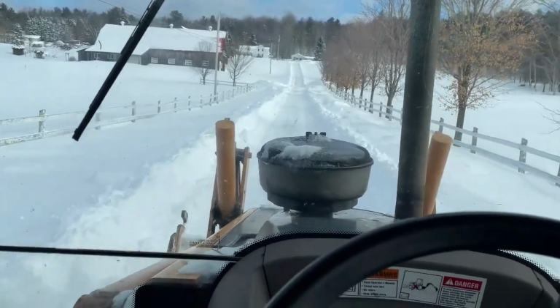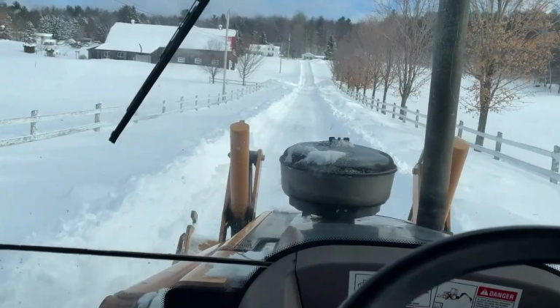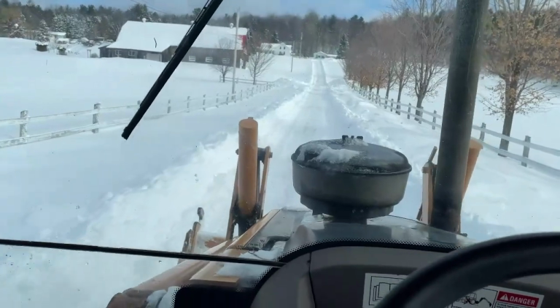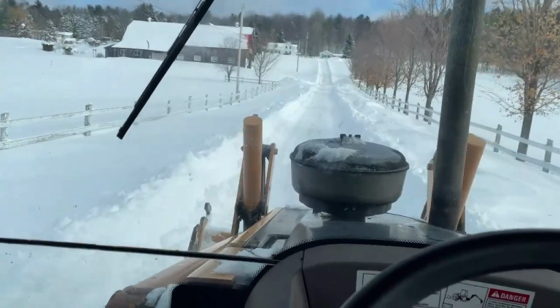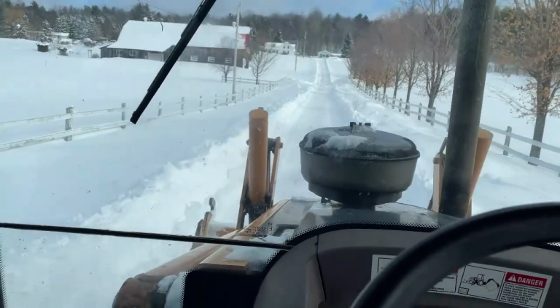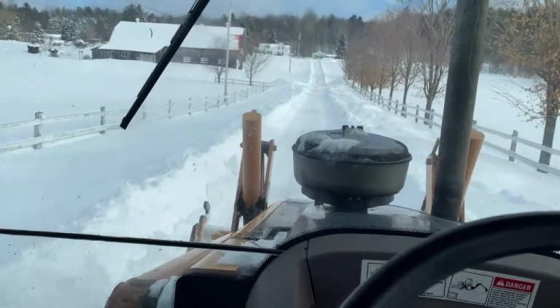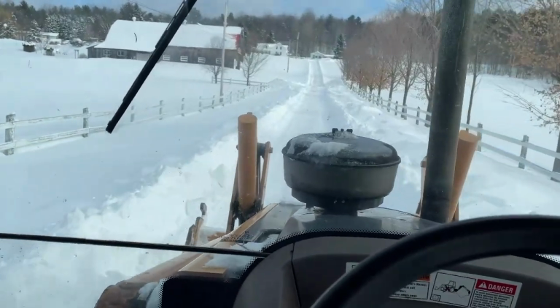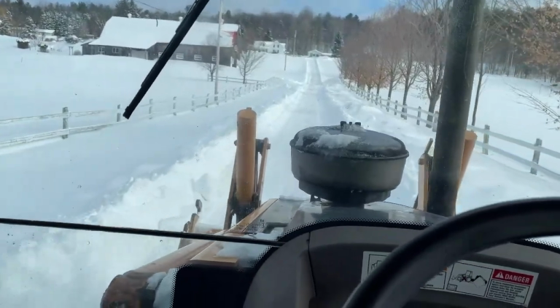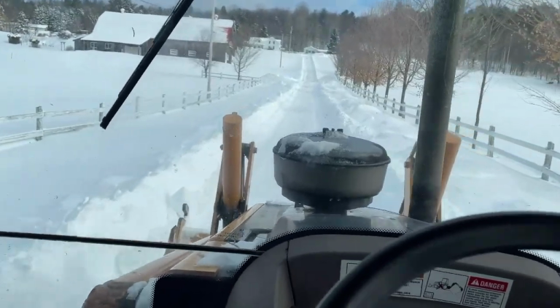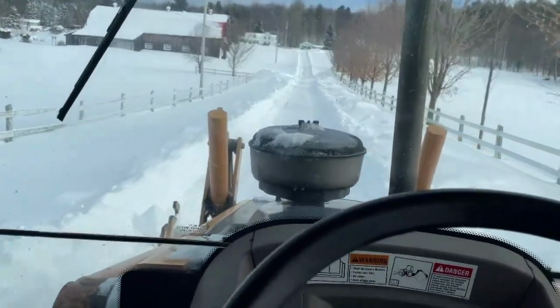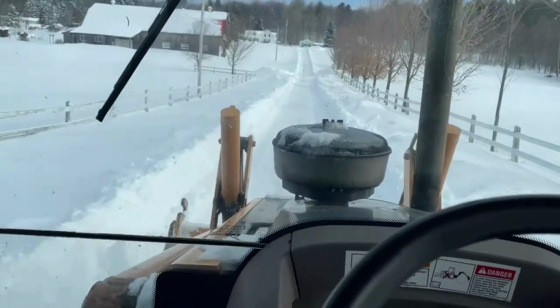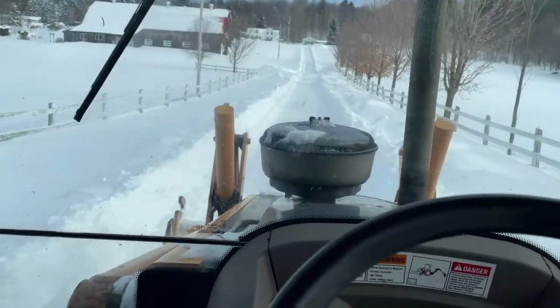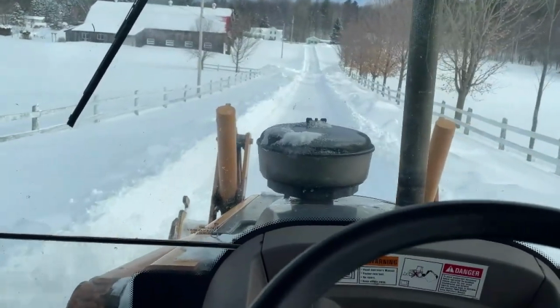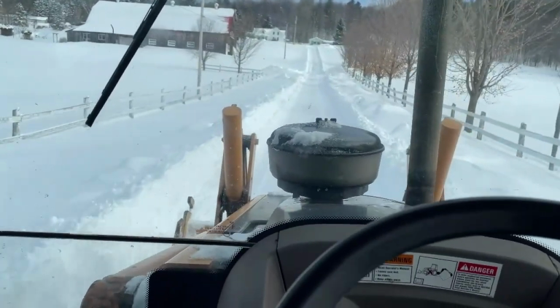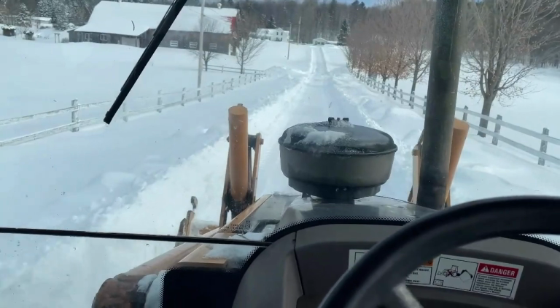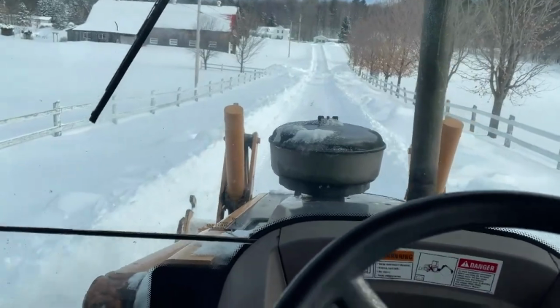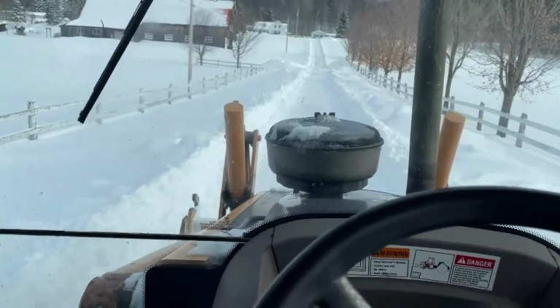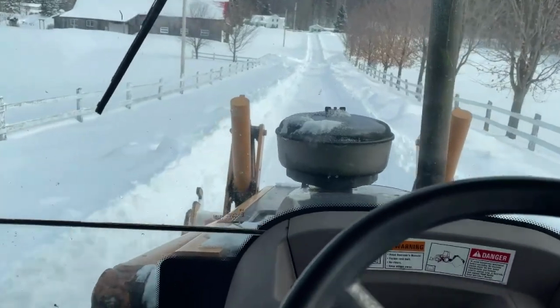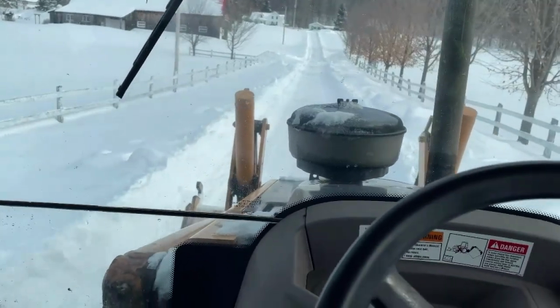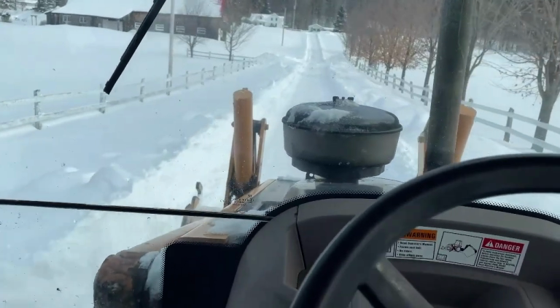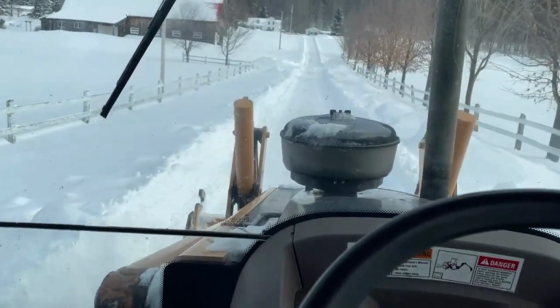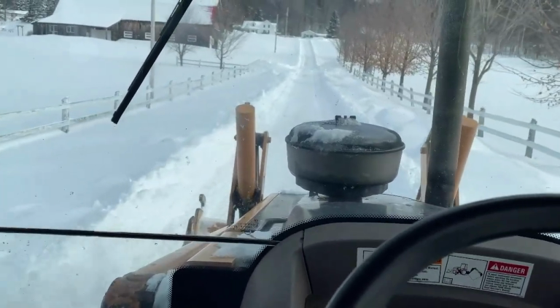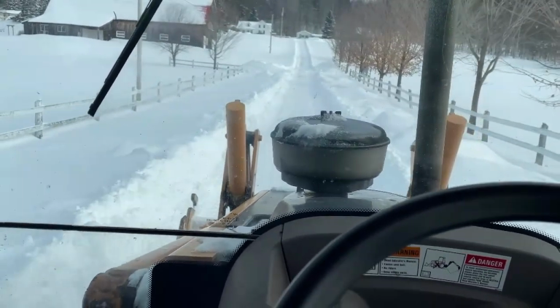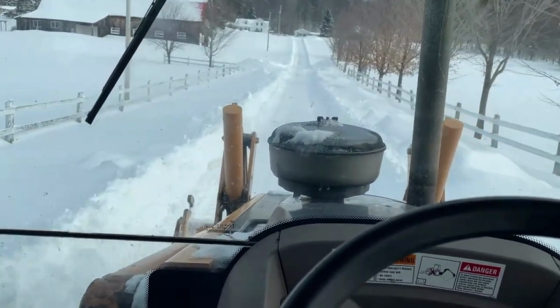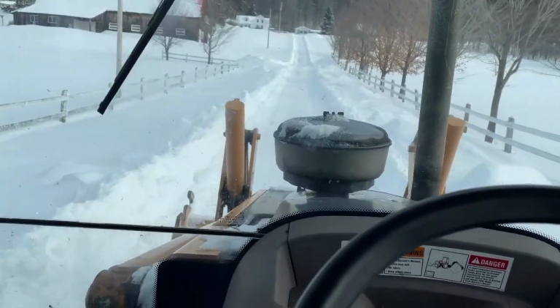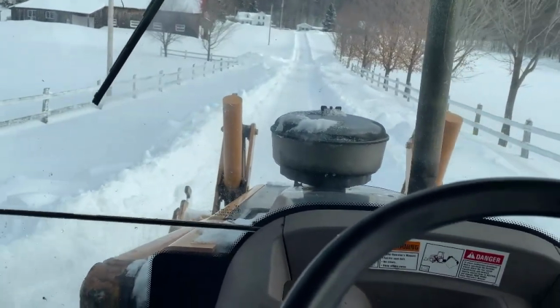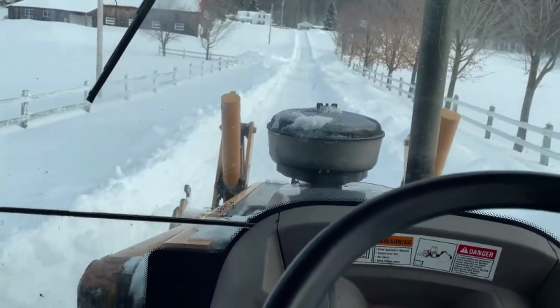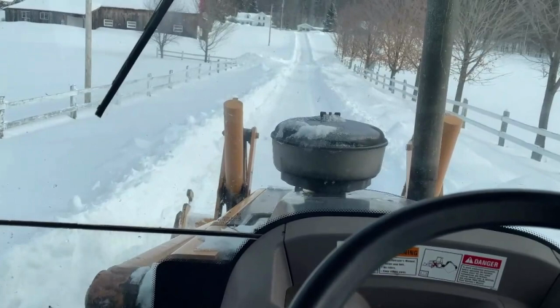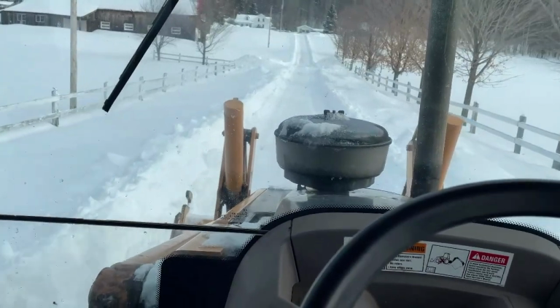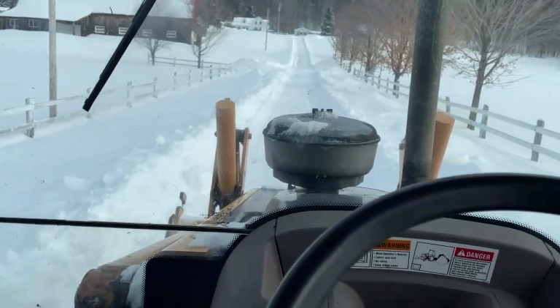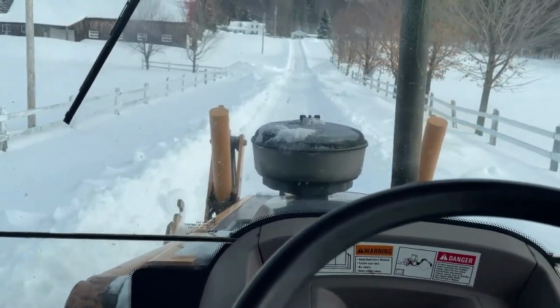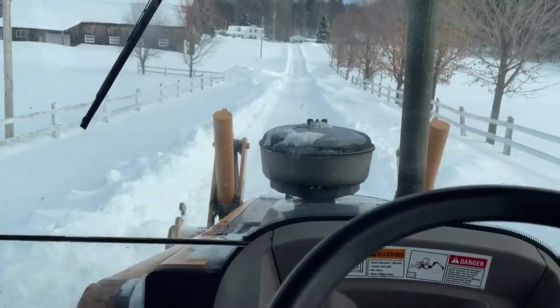And a lot of that could be due to my experience level. This is the third or fourth time I've actually driven the backhoe.